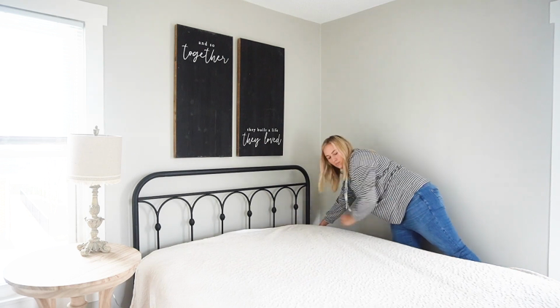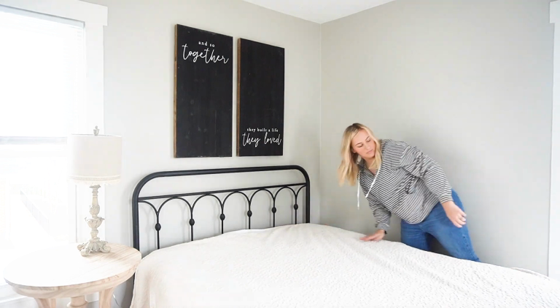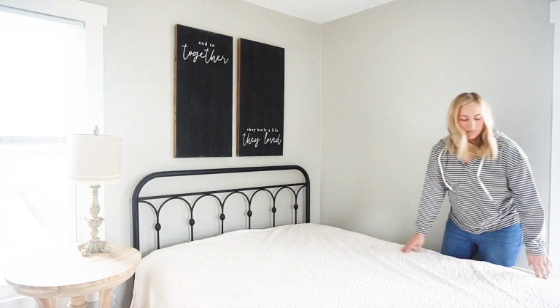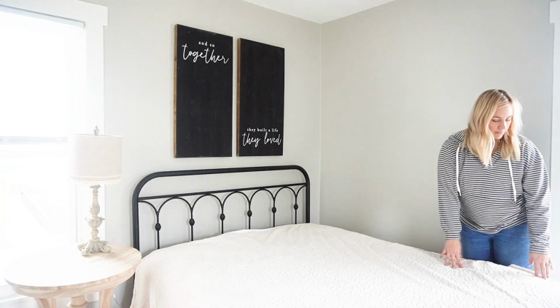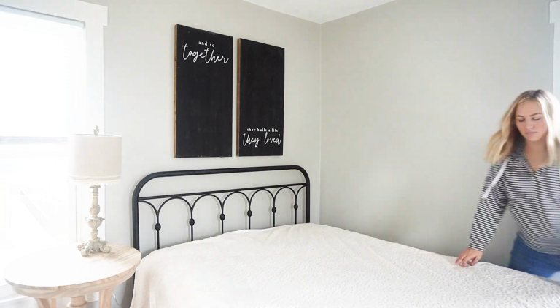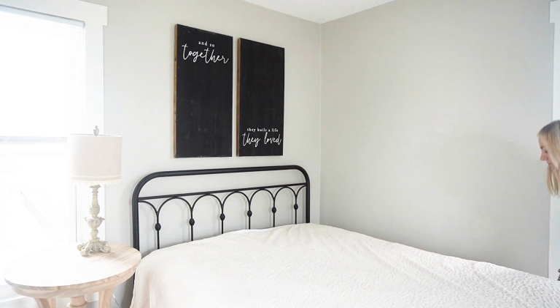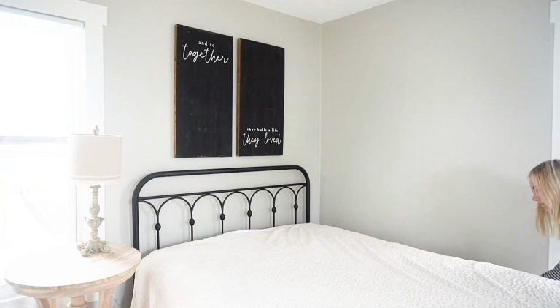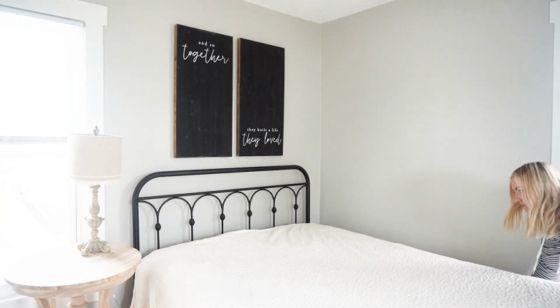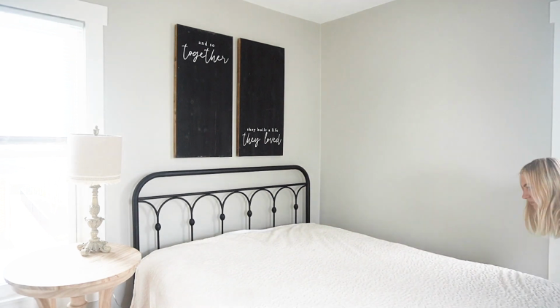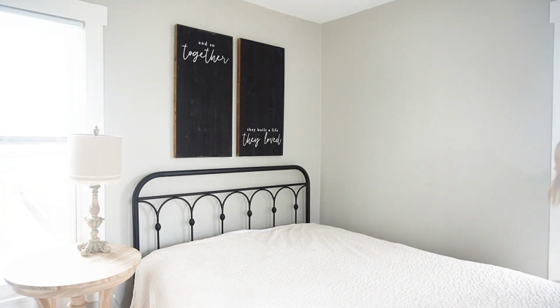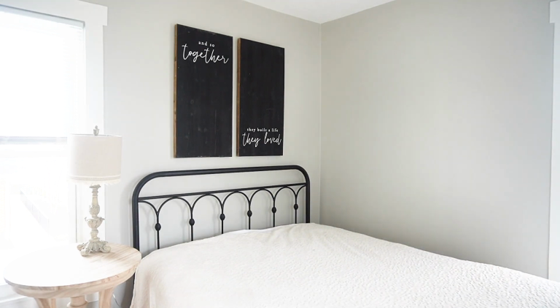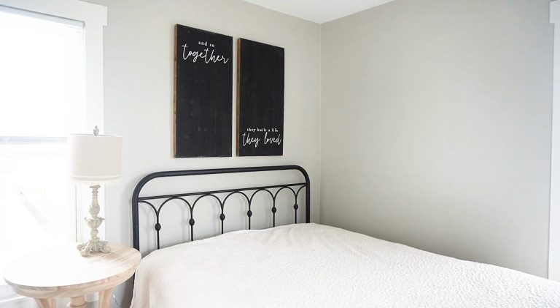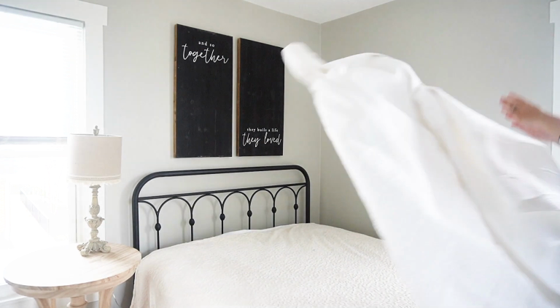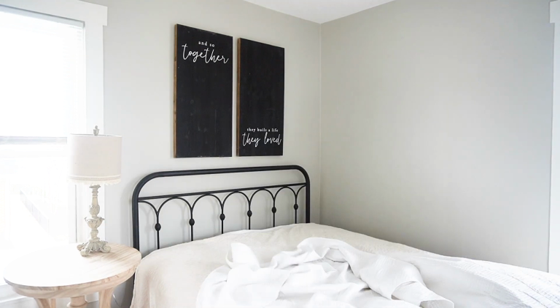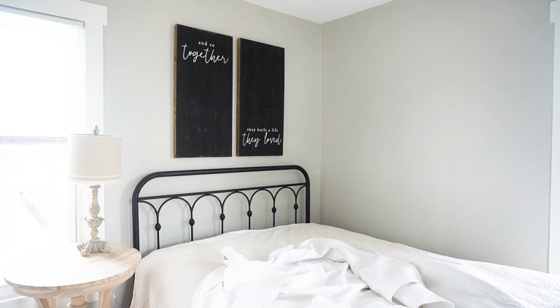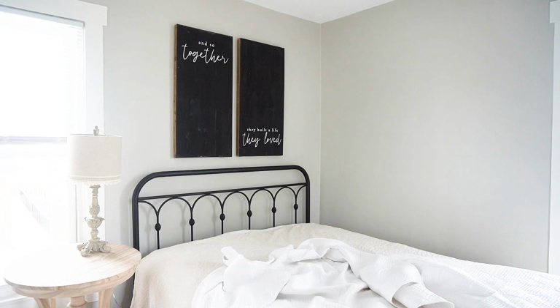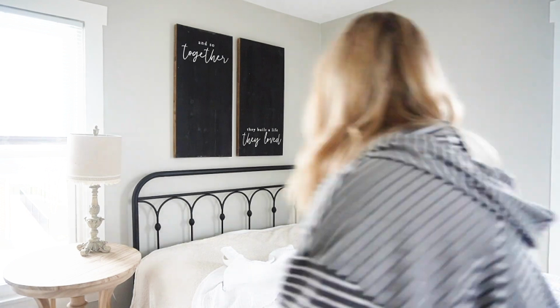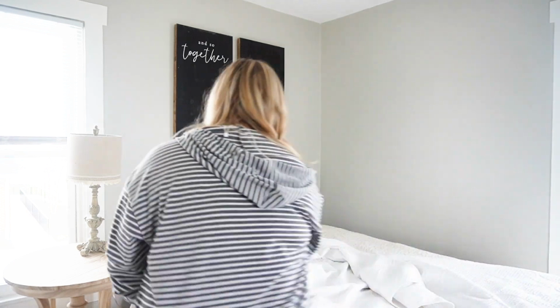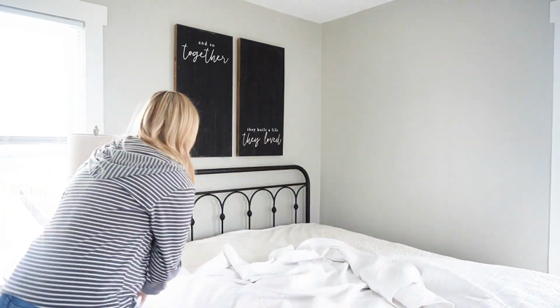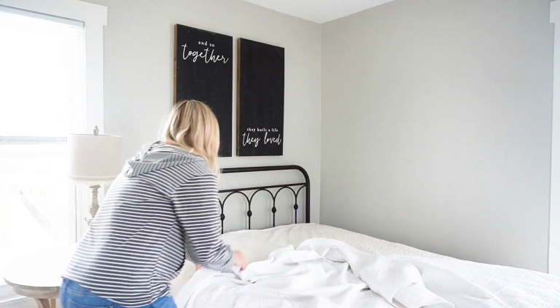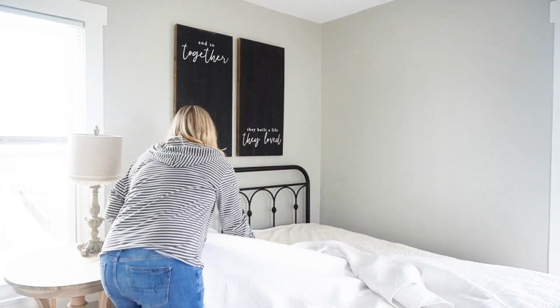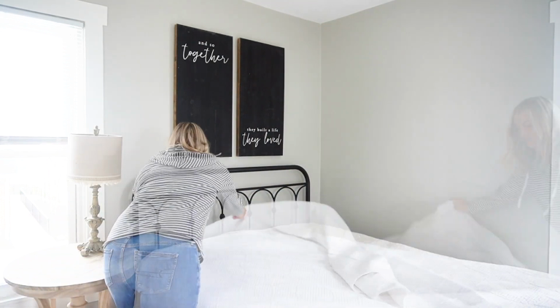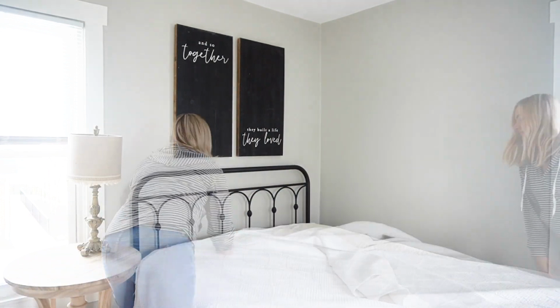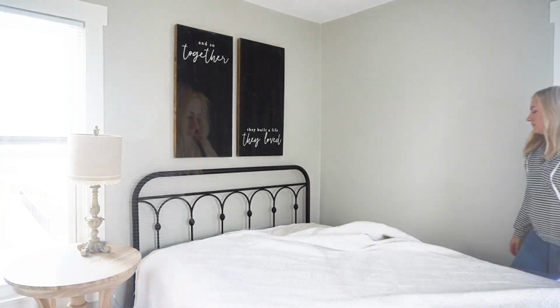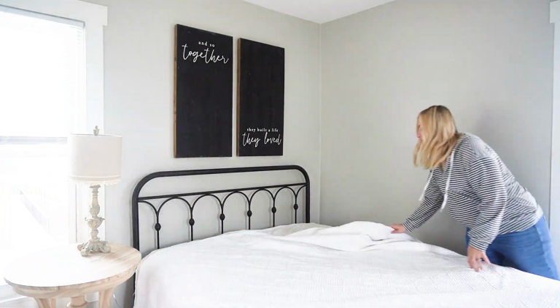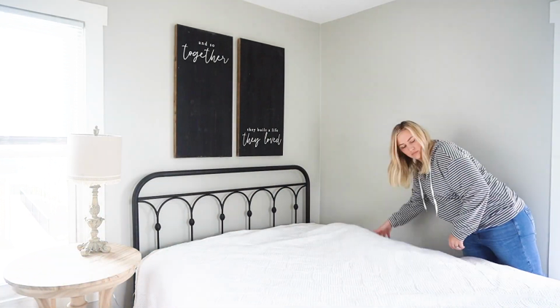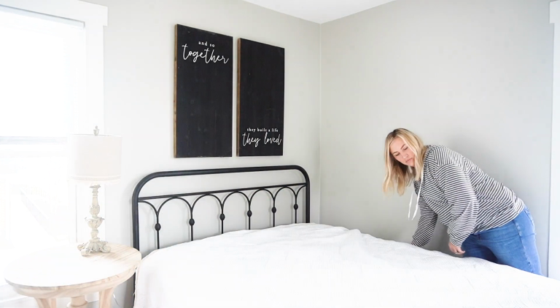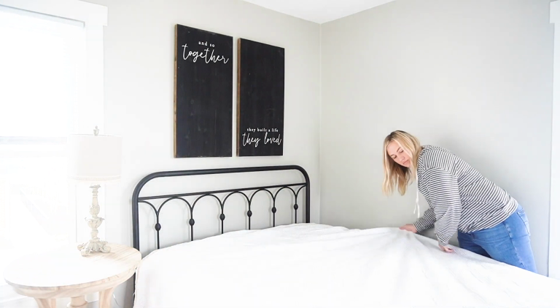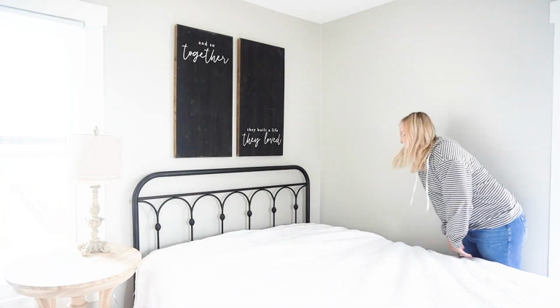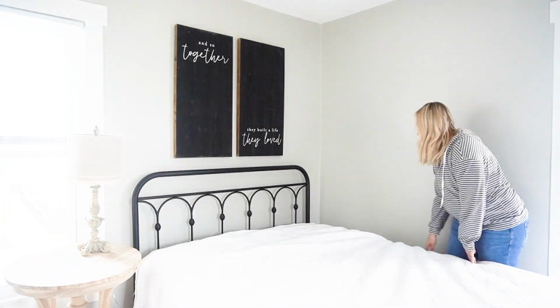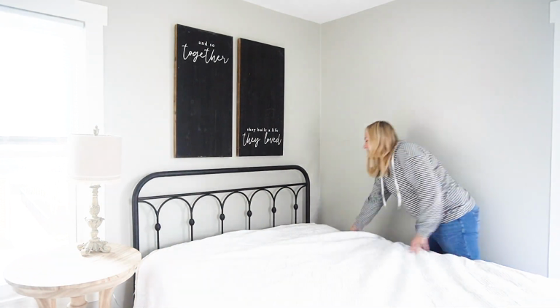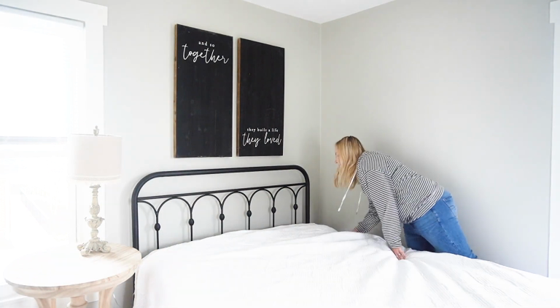Even though it was a really cozy, gloomy day outside, the natural light is still gorgeous in this space. And I have loved waking up to it in the mornings.